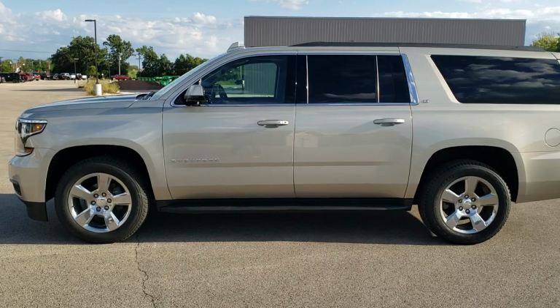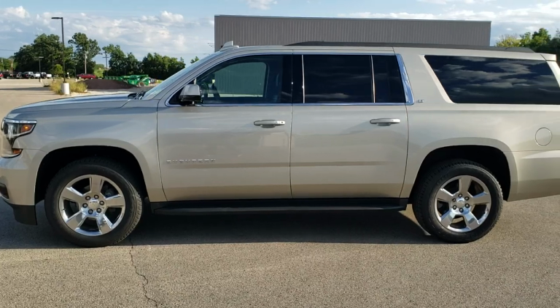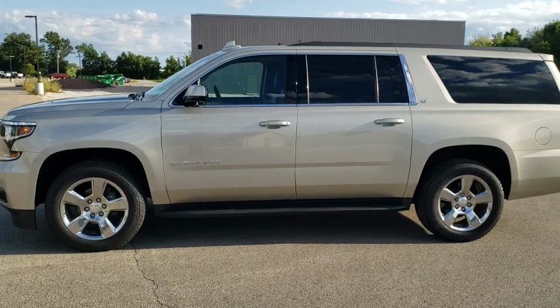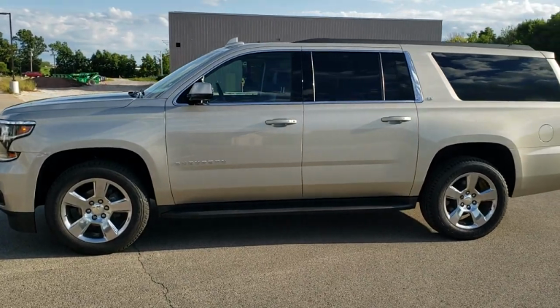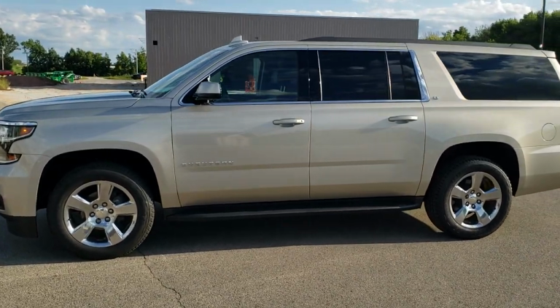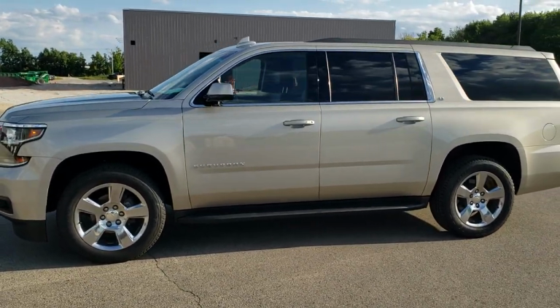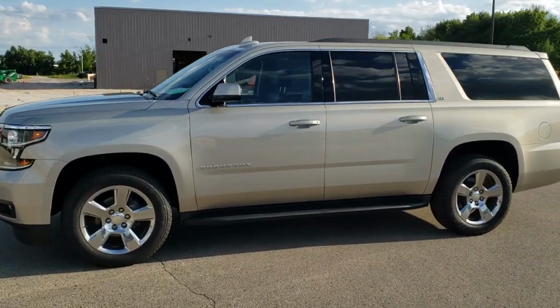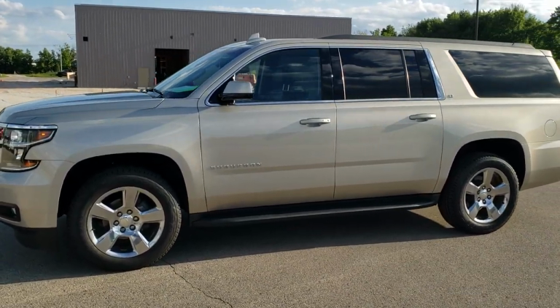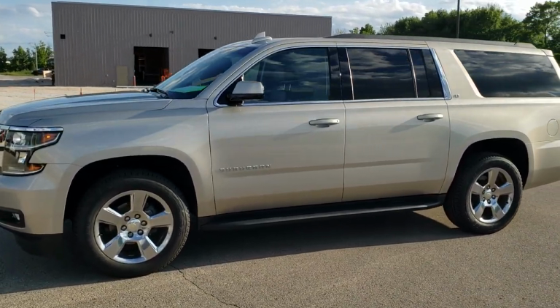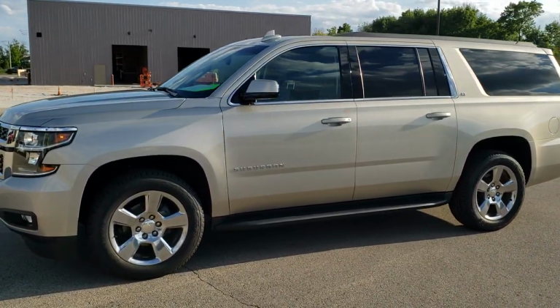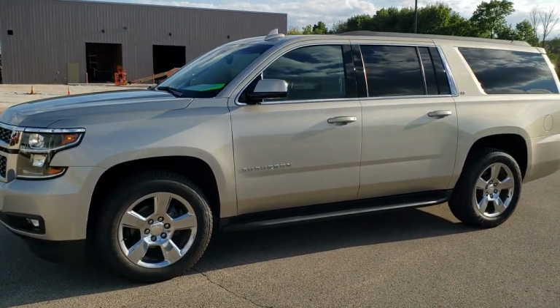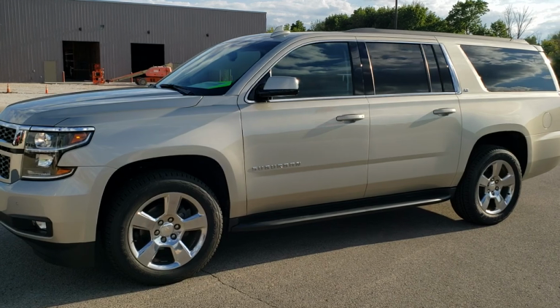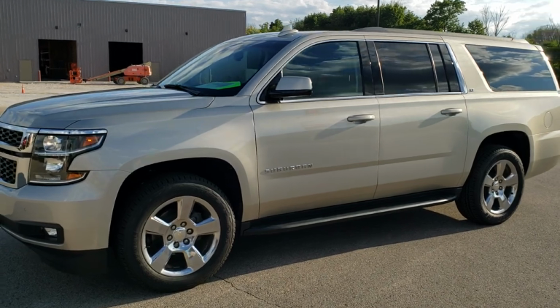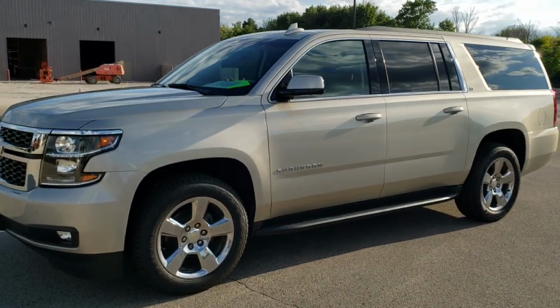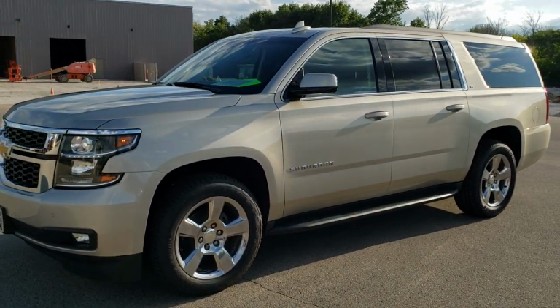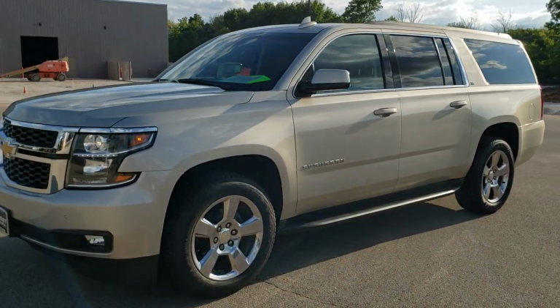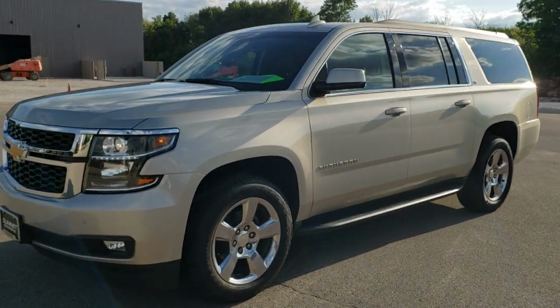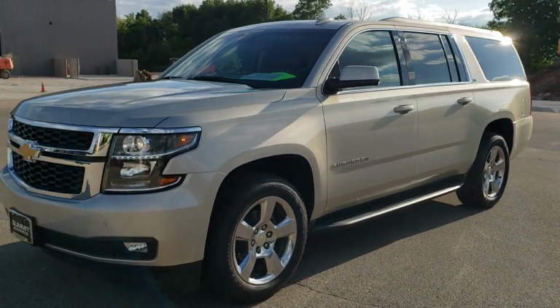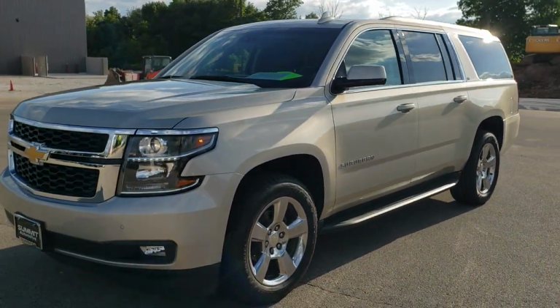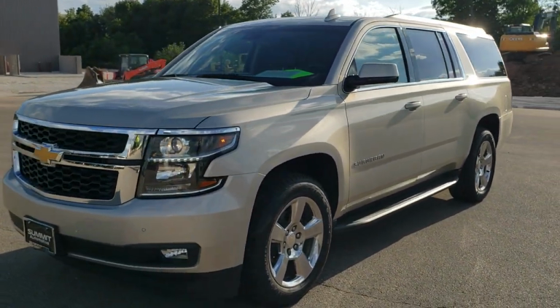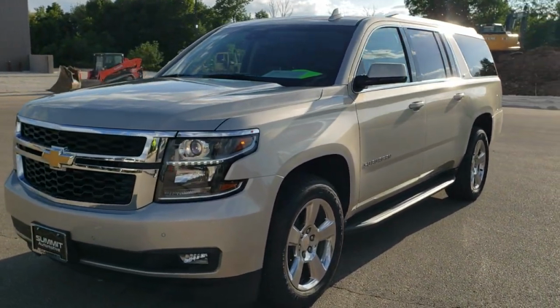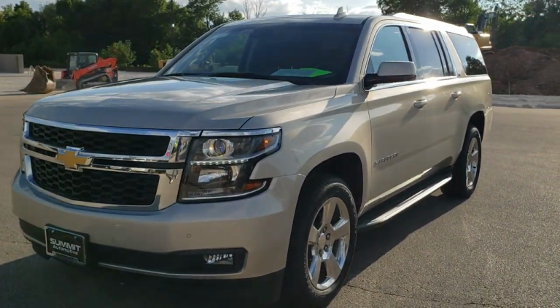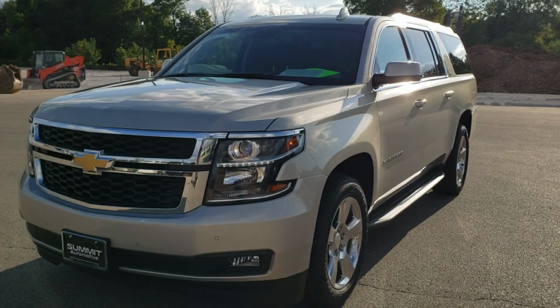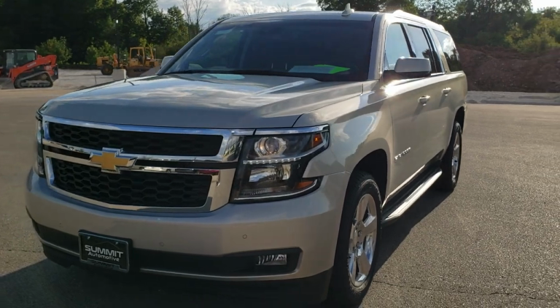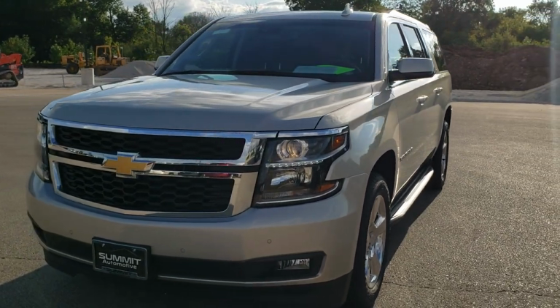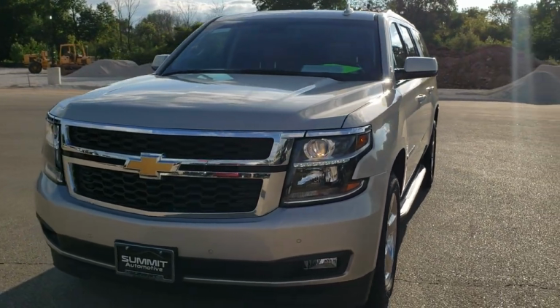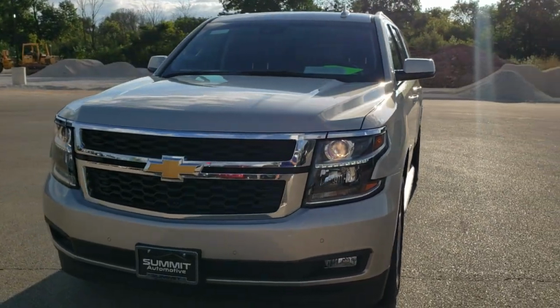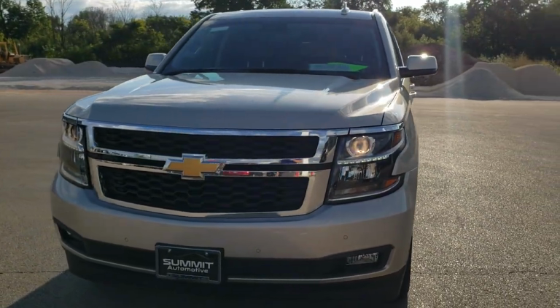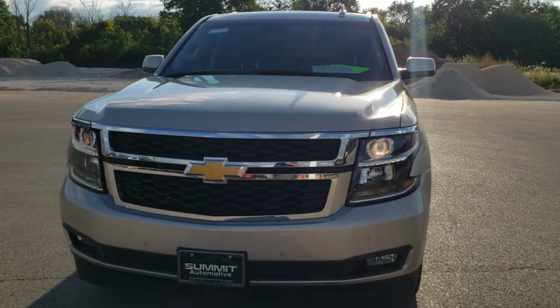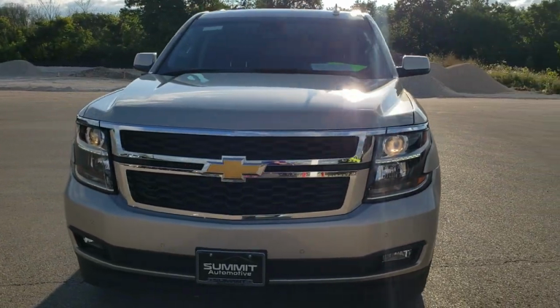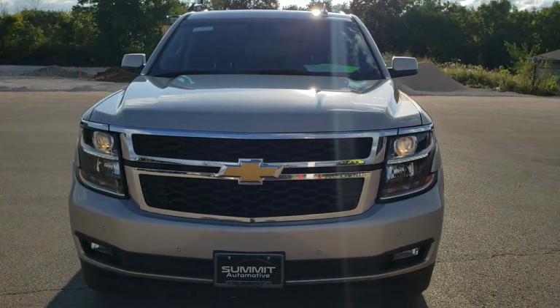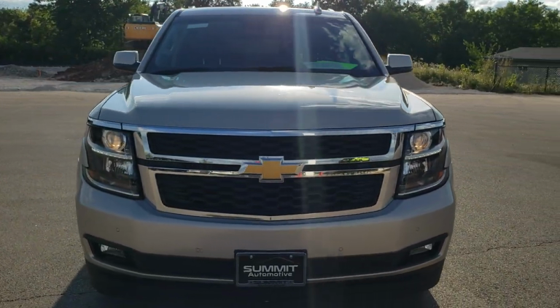This is stock number 10943. We are here at Summit Automotive in Fond du Lac, Wisconsin, your new and used SUV headquarters. Today we are checking out this super clean 2016 Chevy Suburban.